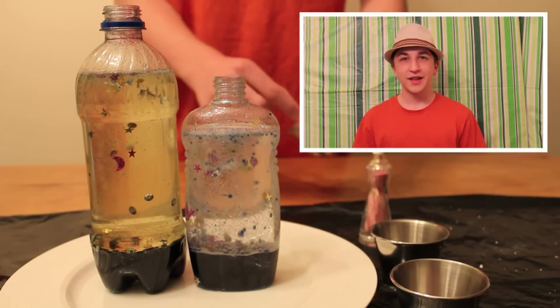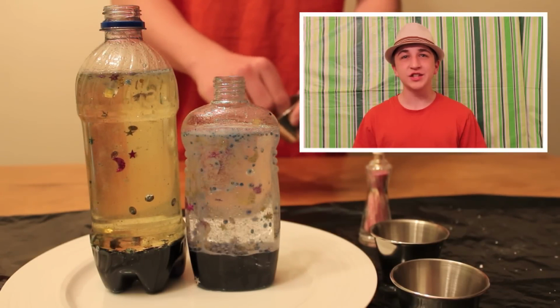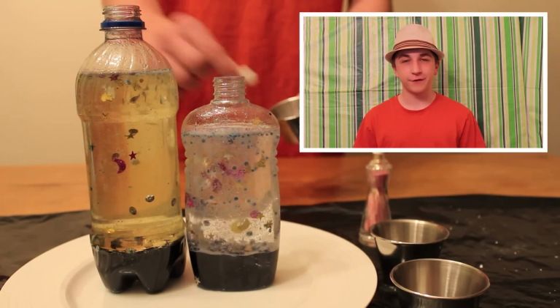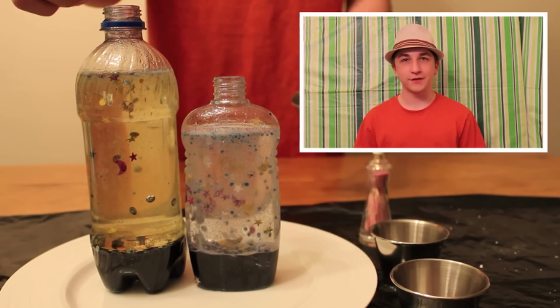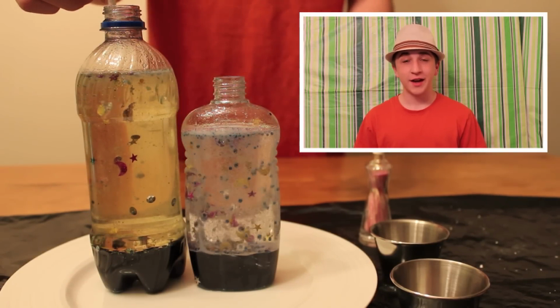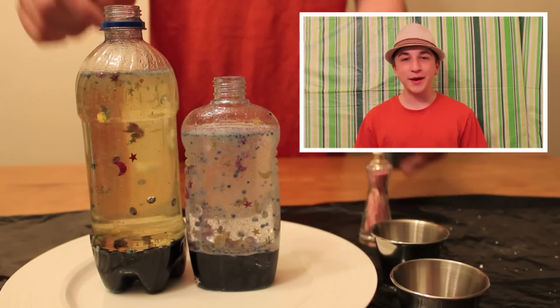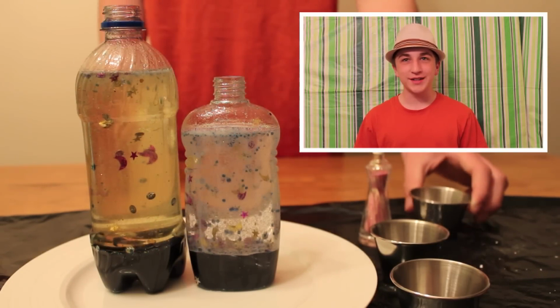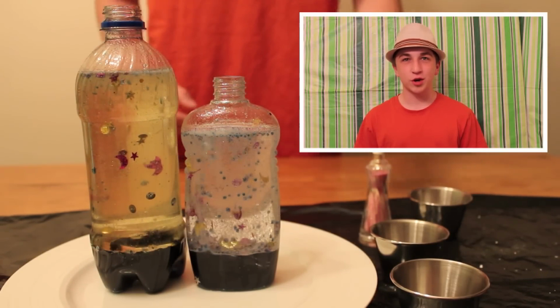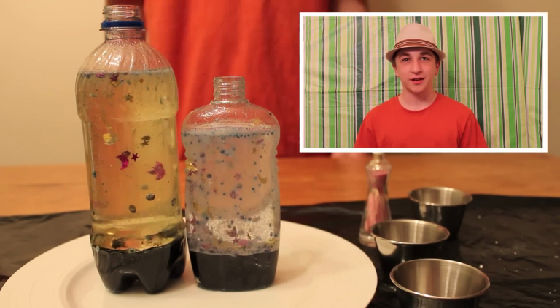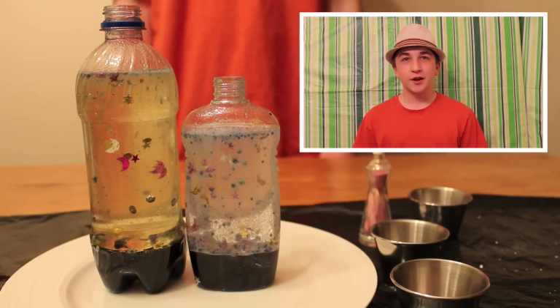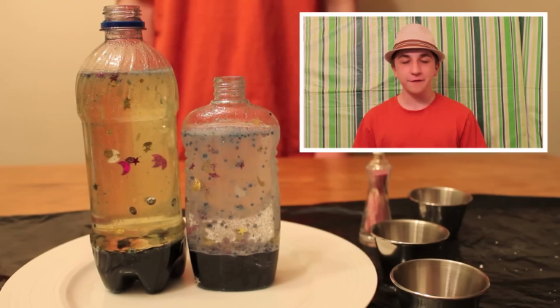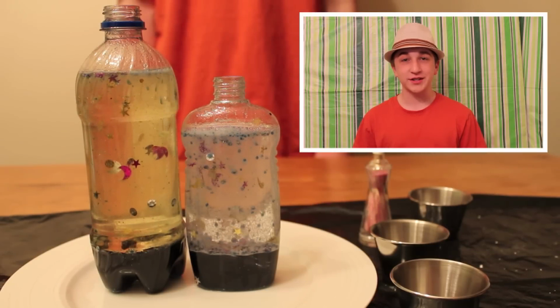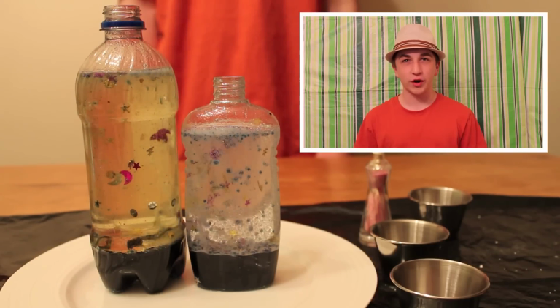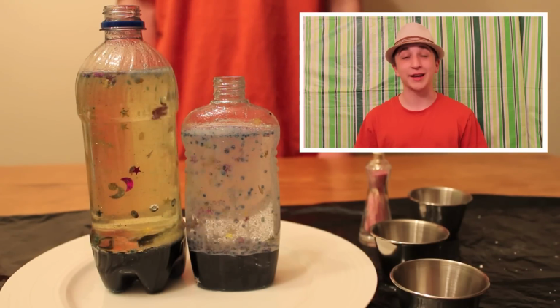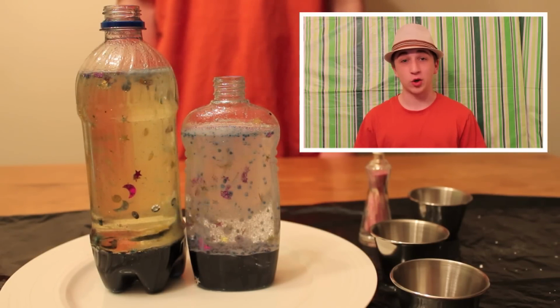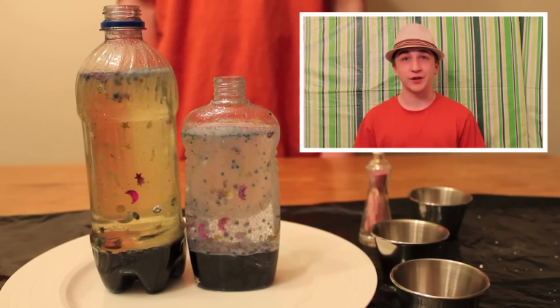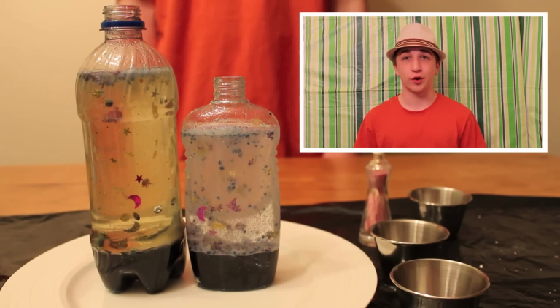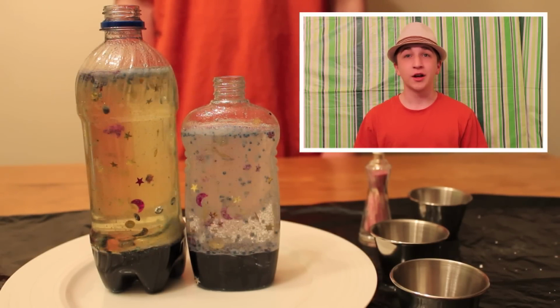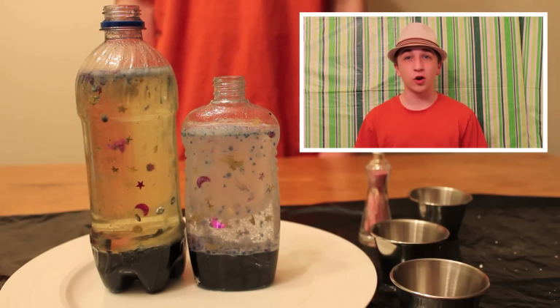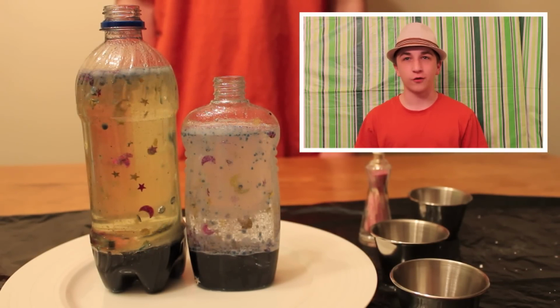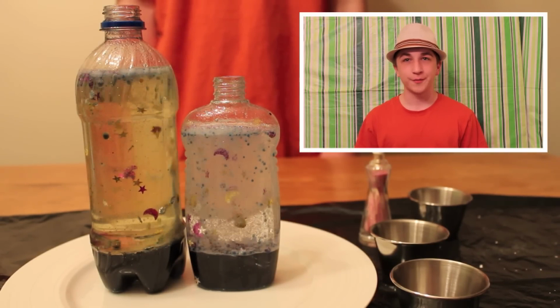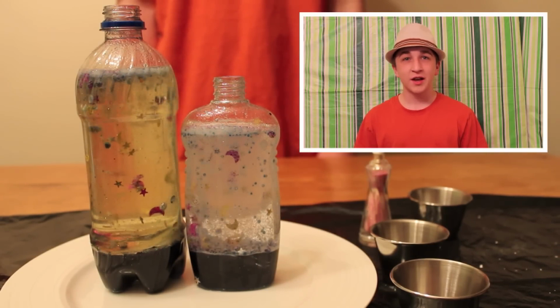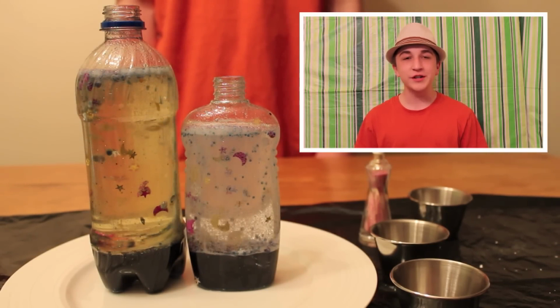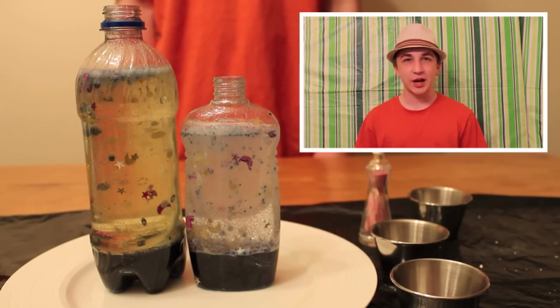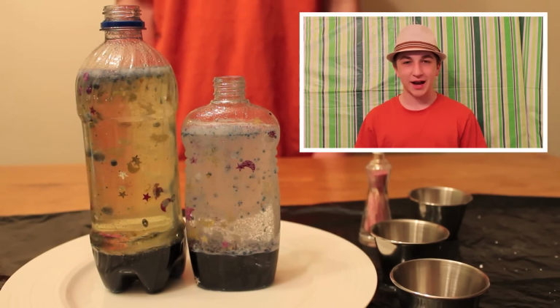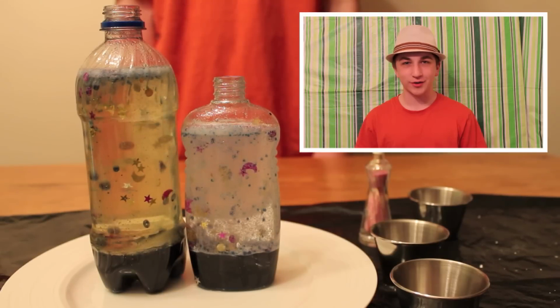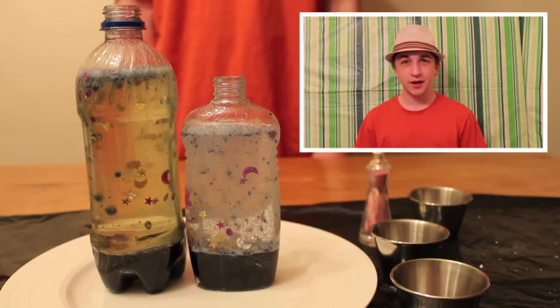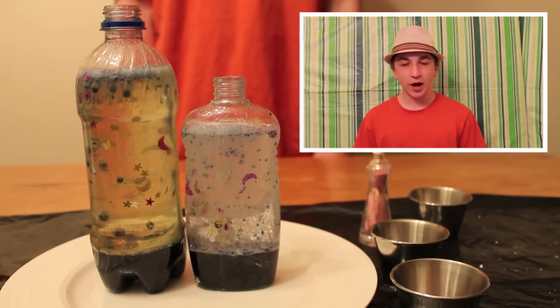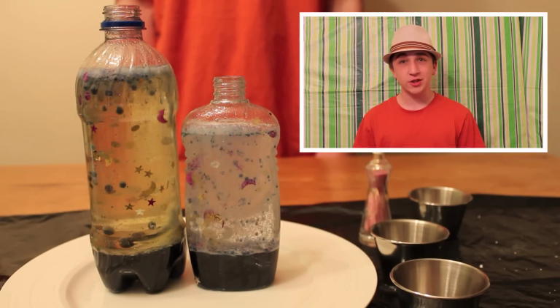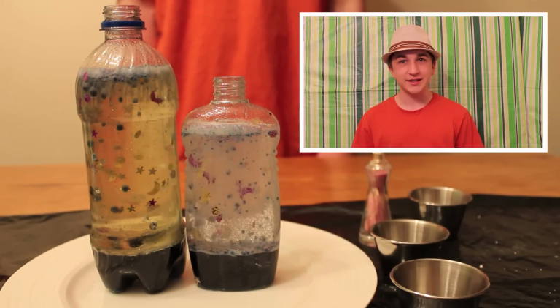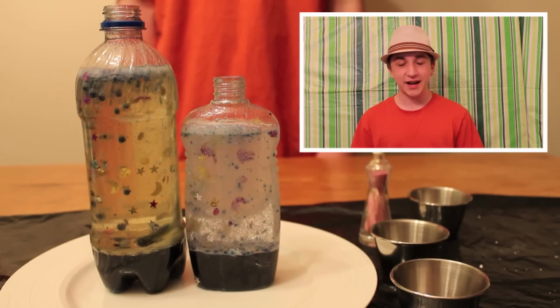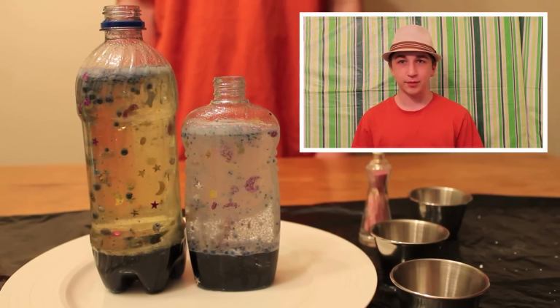This isn't just a fun craft idea — it can make a great science project. Compare the effect using different oils, like baby oil, vegetable oil, canola, or olive oil. Compare different shapes and sizes of bottles. Try using salt instead of antacid tablets.